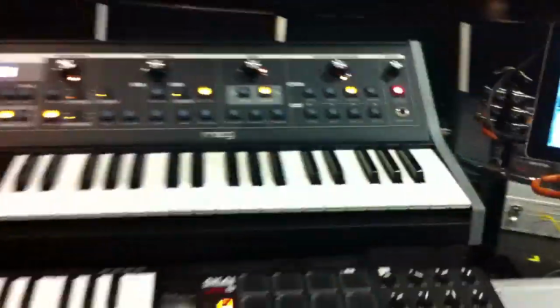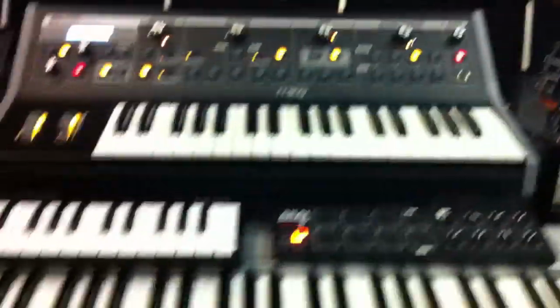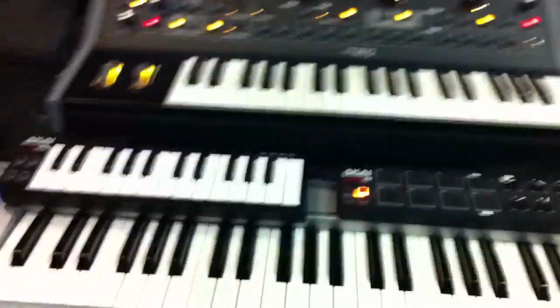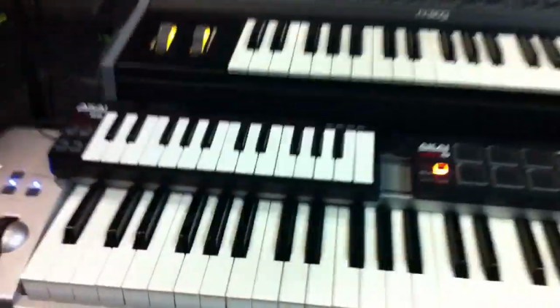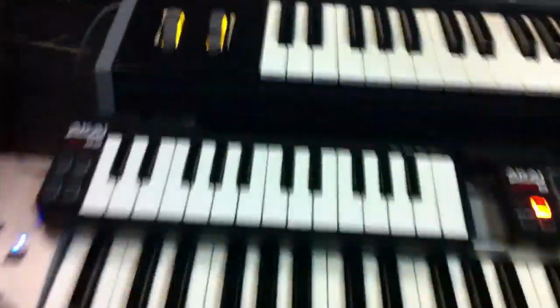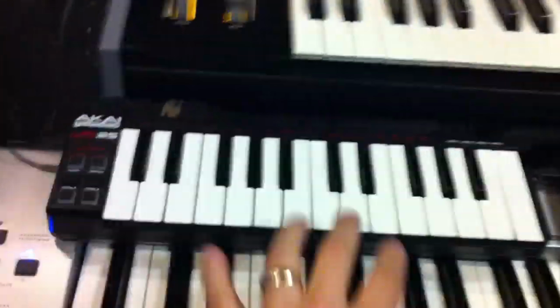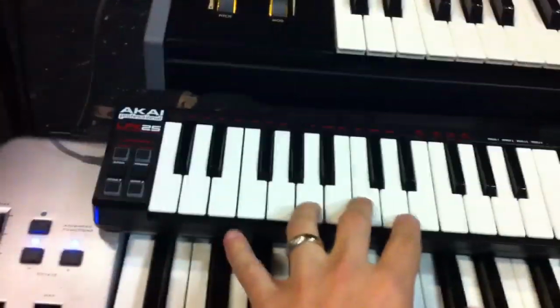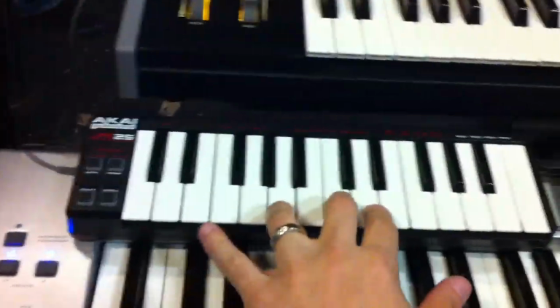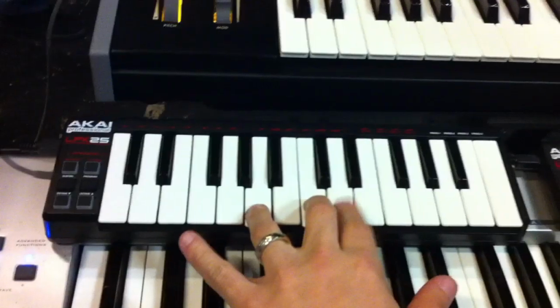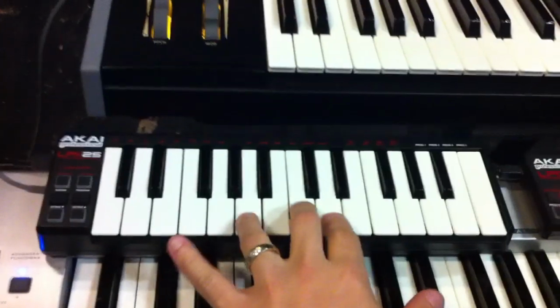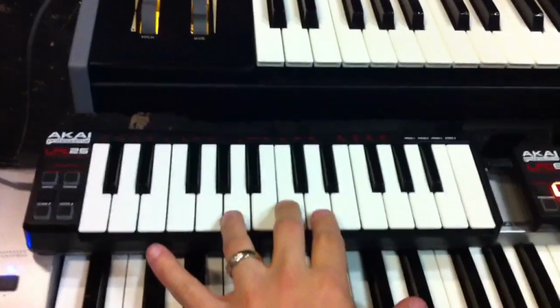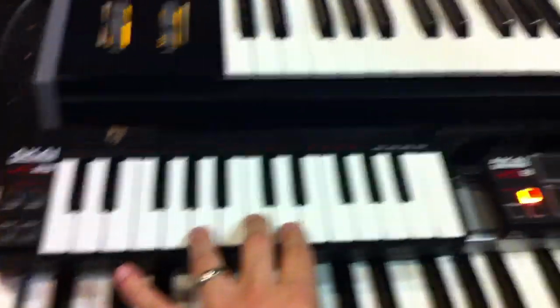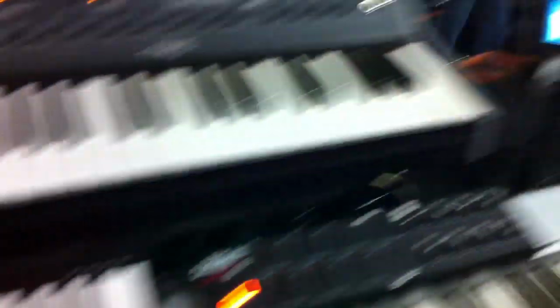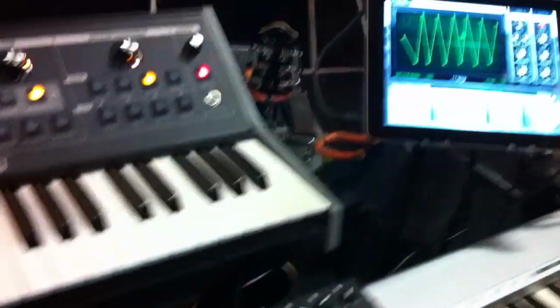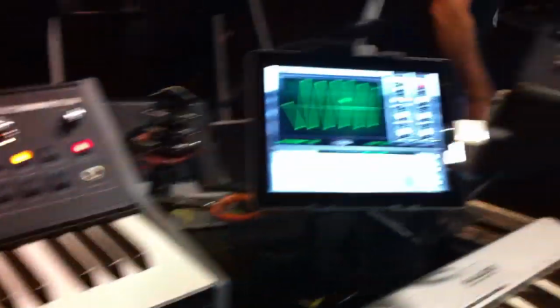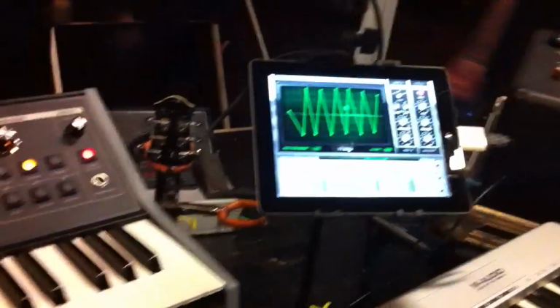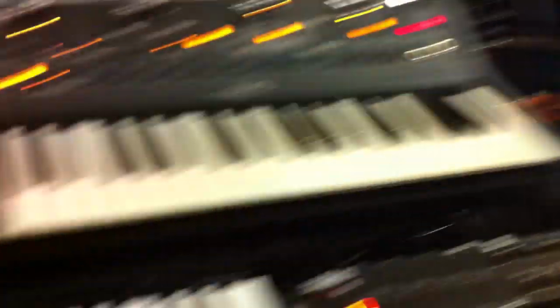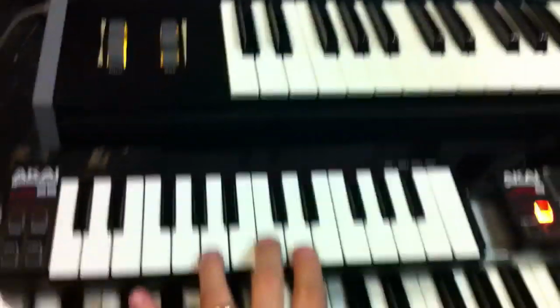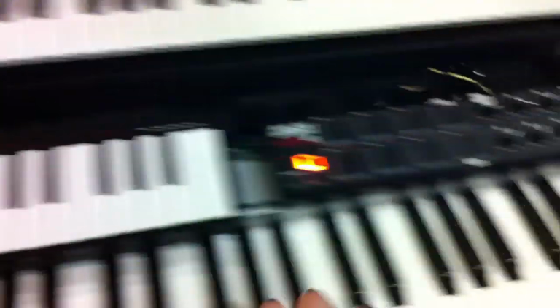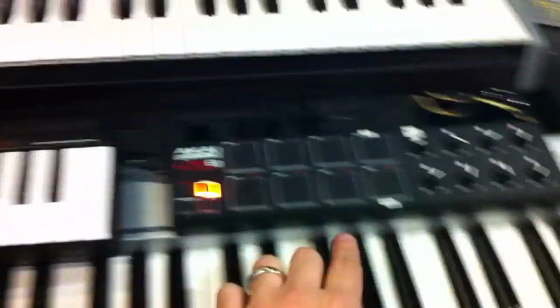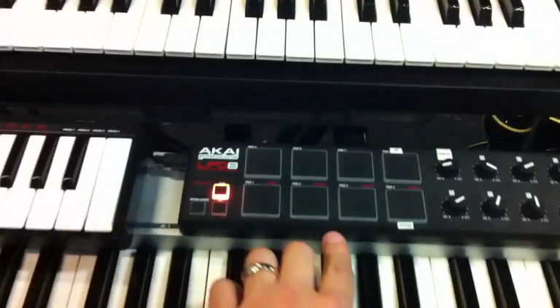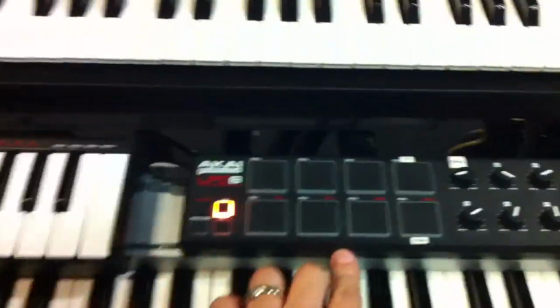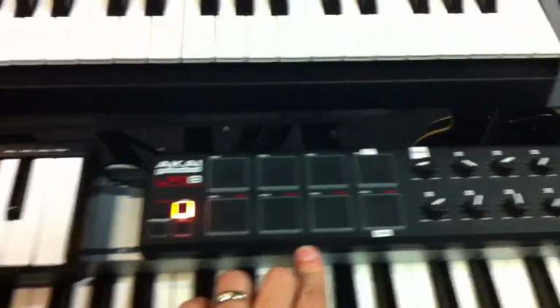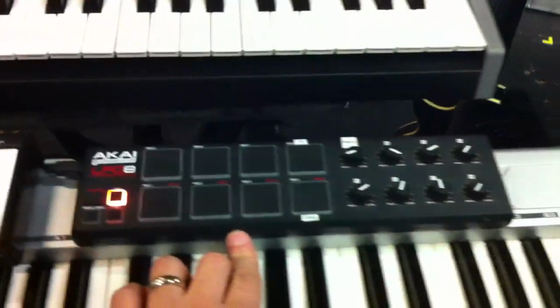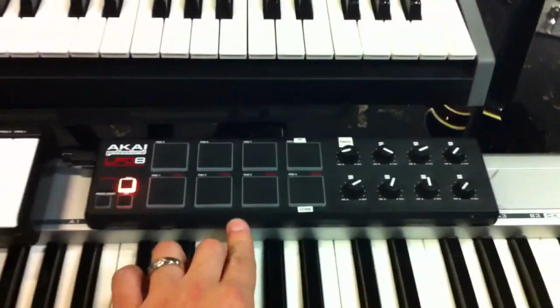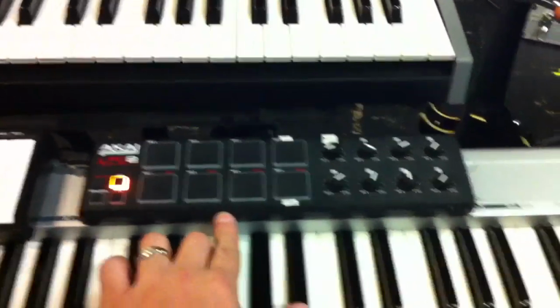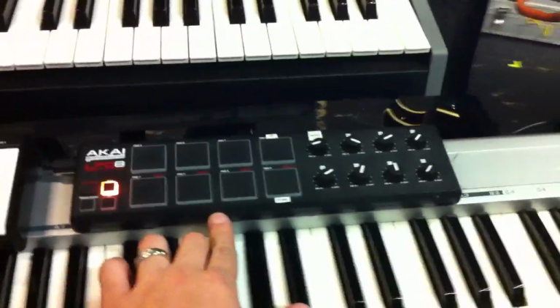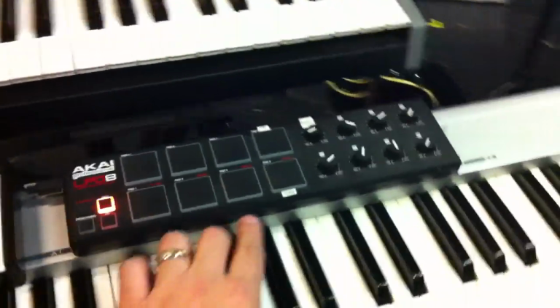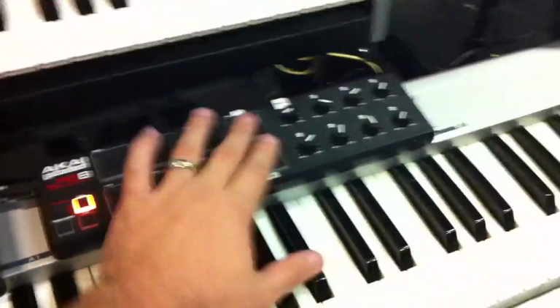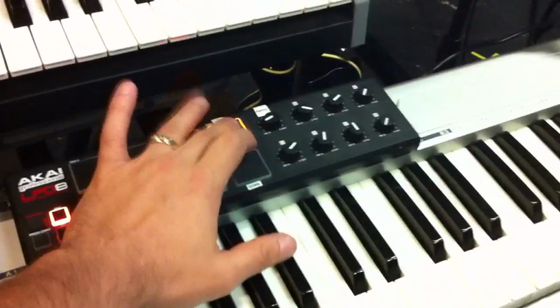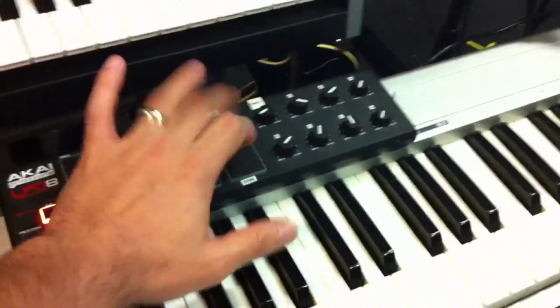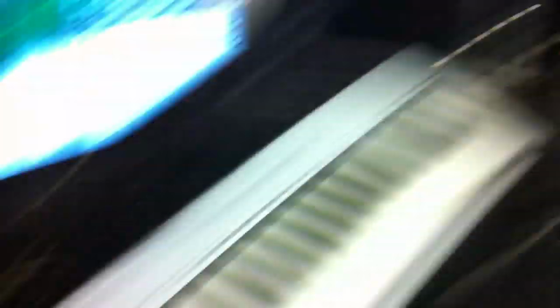I've also got this keyboard down here which is hooked up to the iPad as well. This Akai LPD-8 is switching patches for me on MainStage.